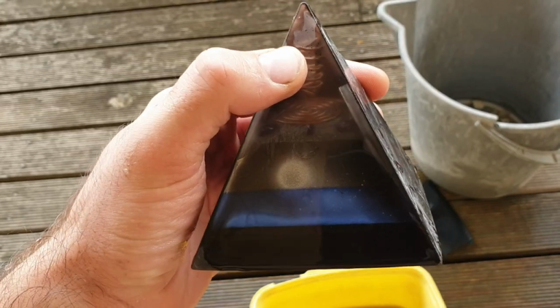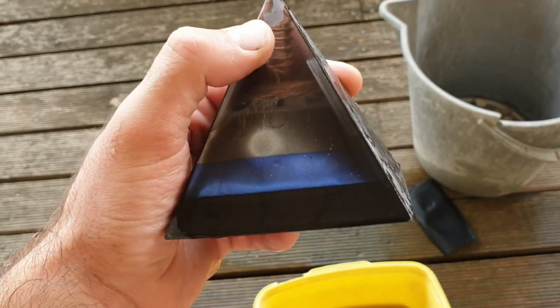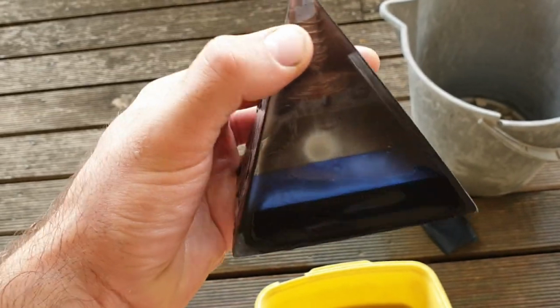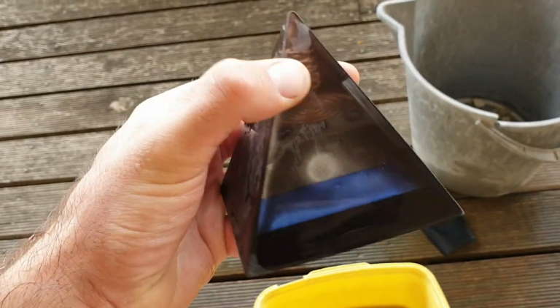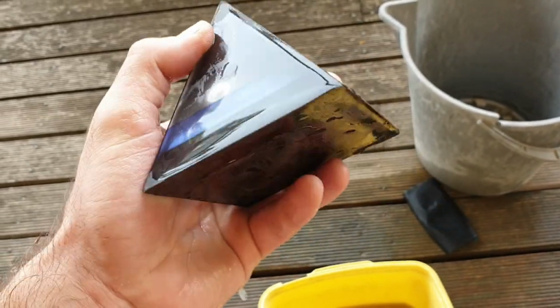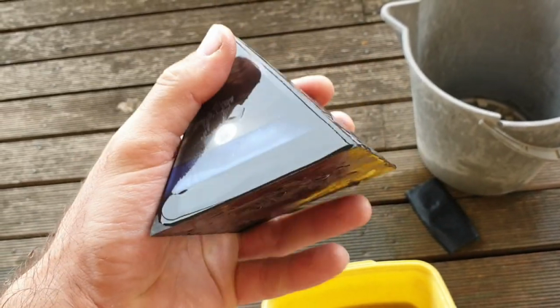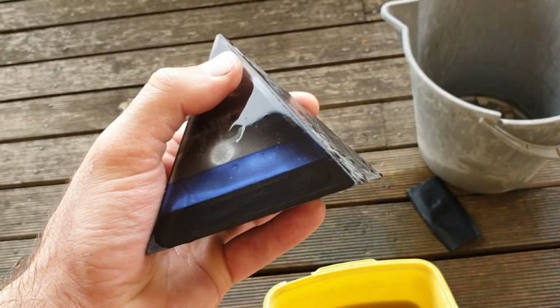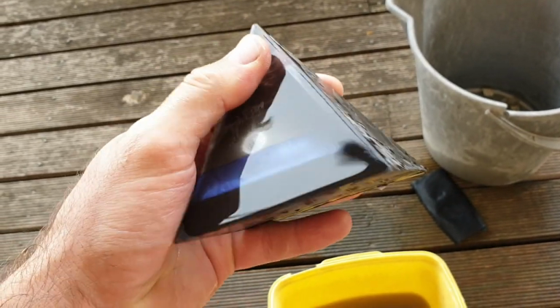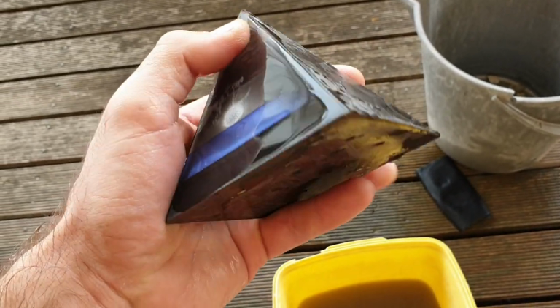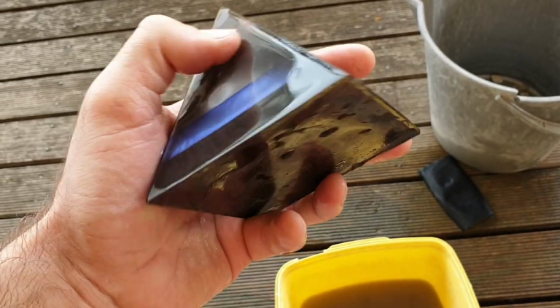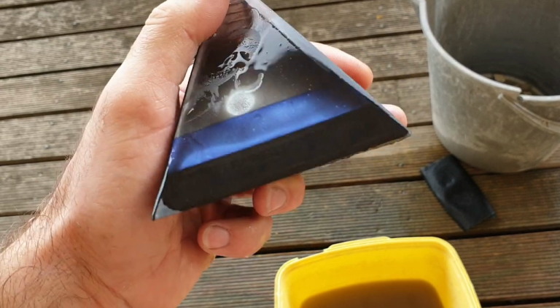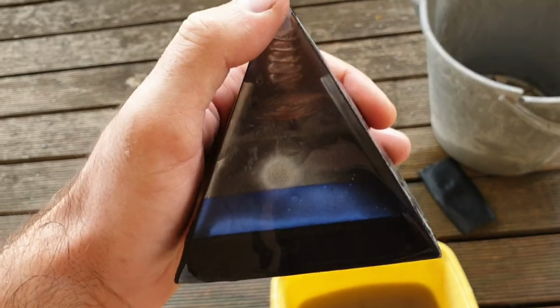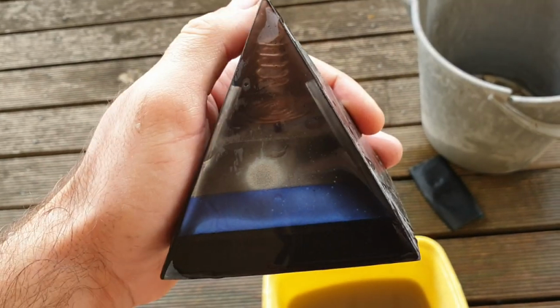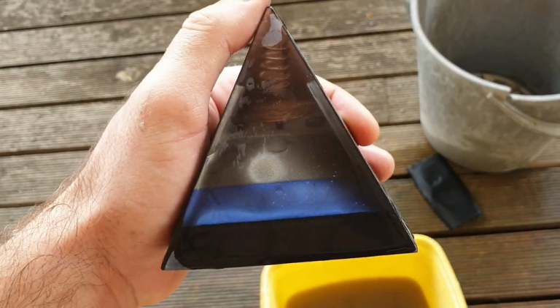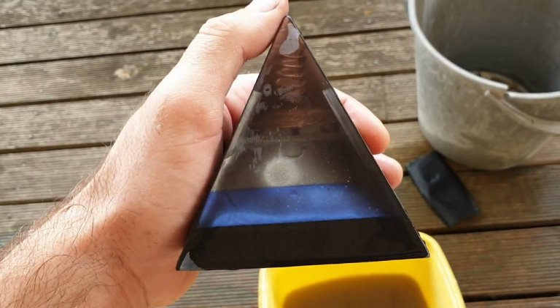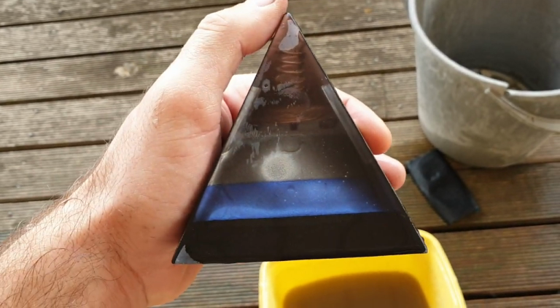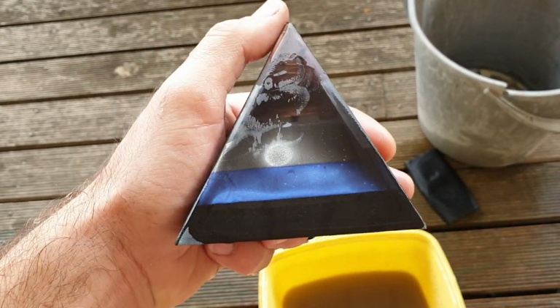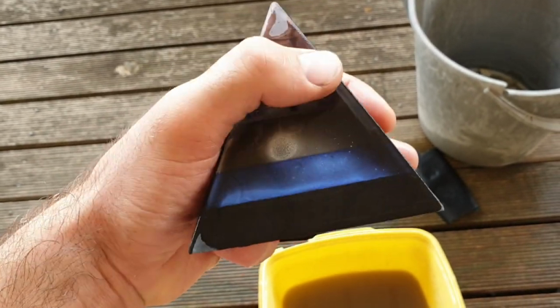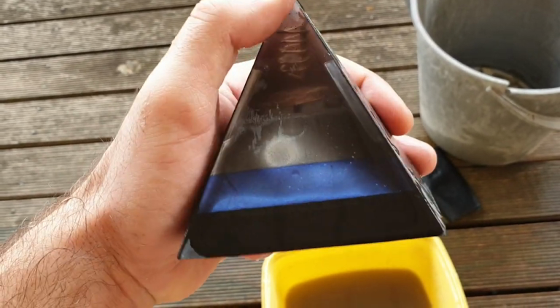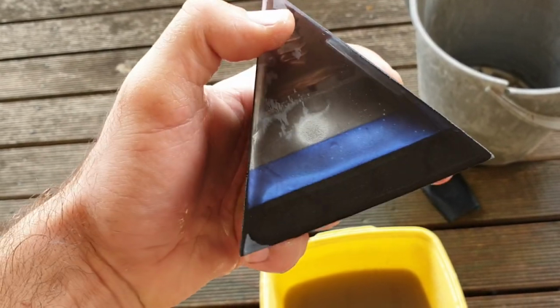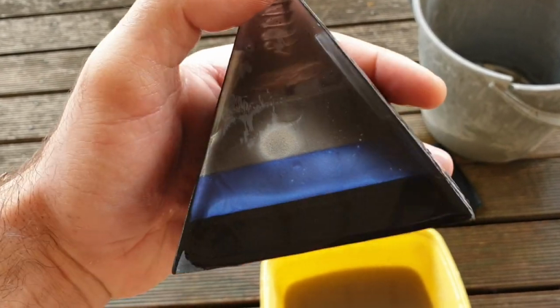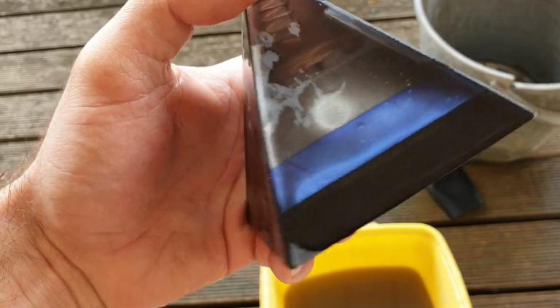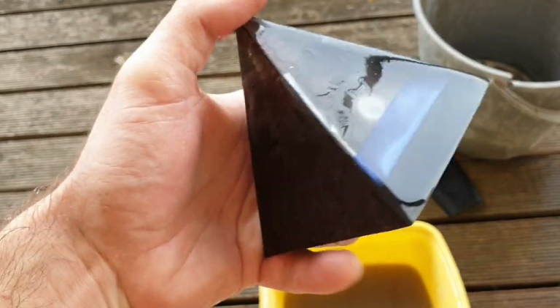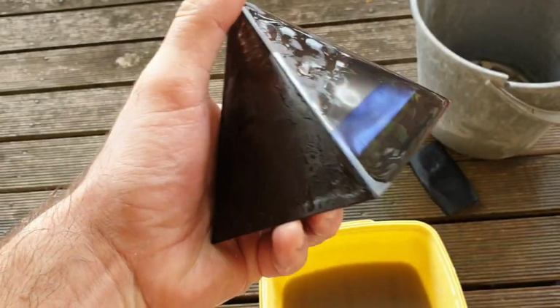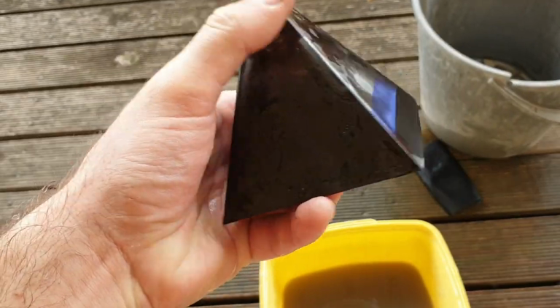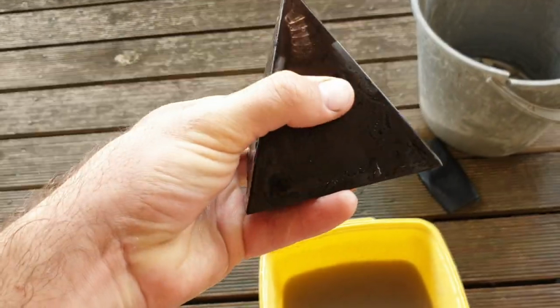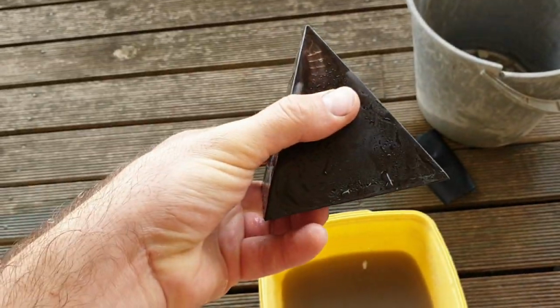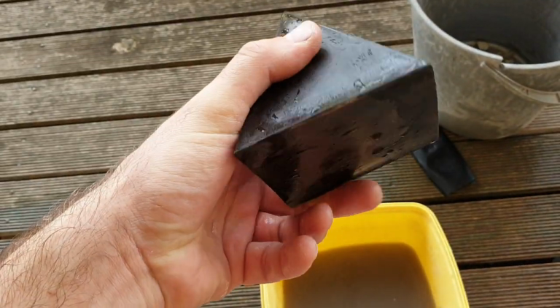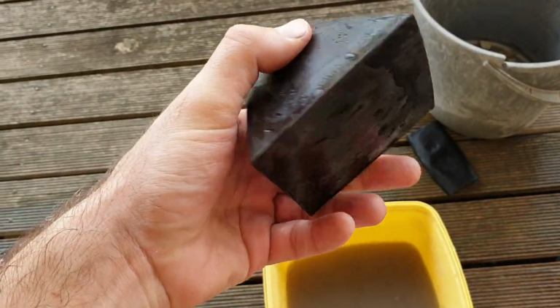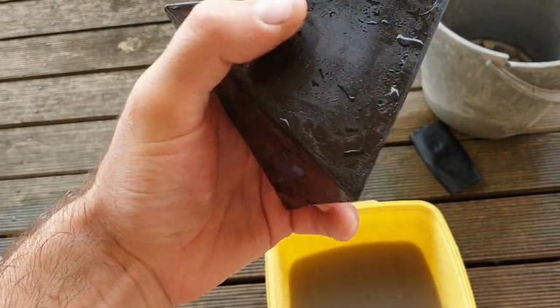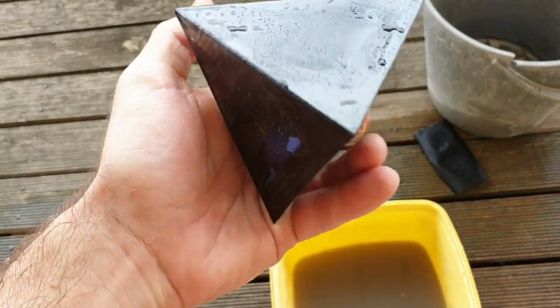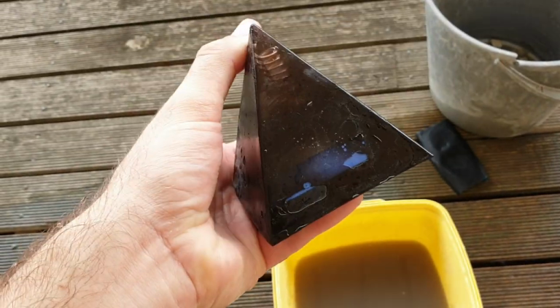Guys, welcome back to the channel. This video is just going to be a quick one about basically a before and after of this pyramid. There might be a part one, part two sort of video, but this is the state that it's in. And if you've seen one of my last videos, you know a little bit about this, why it looks like this.